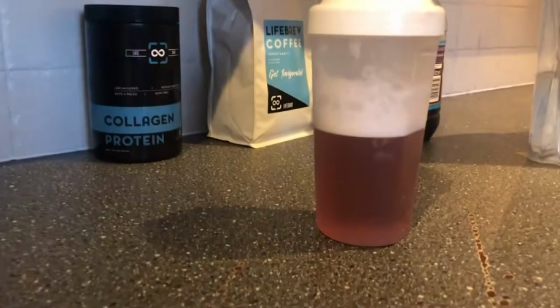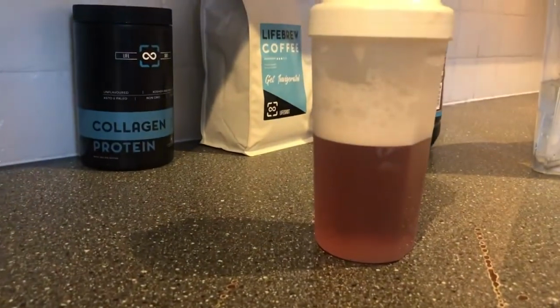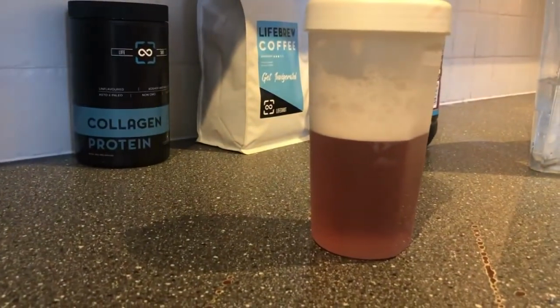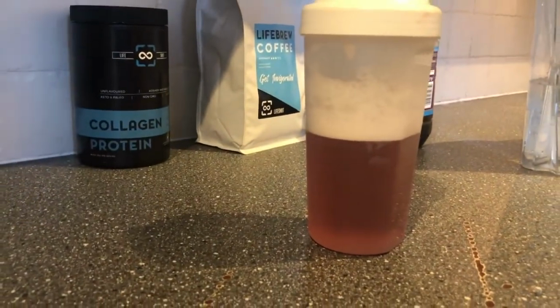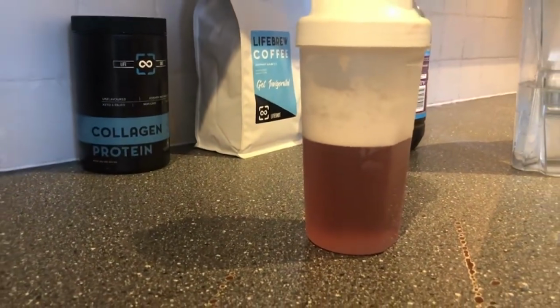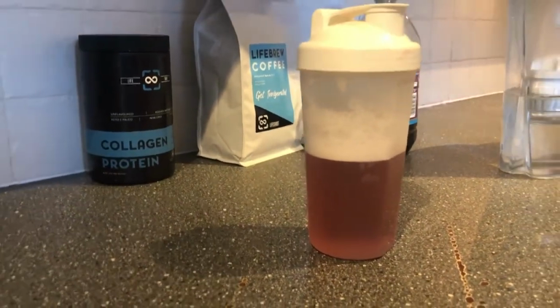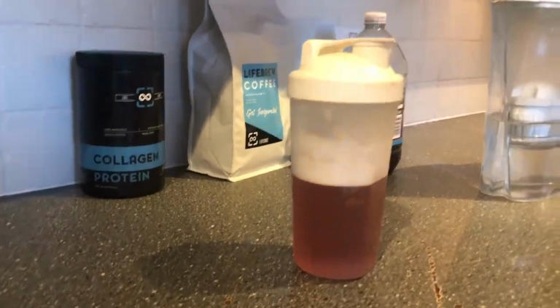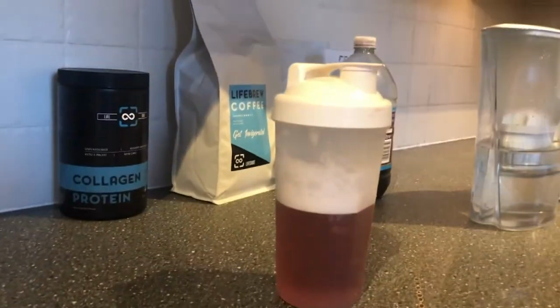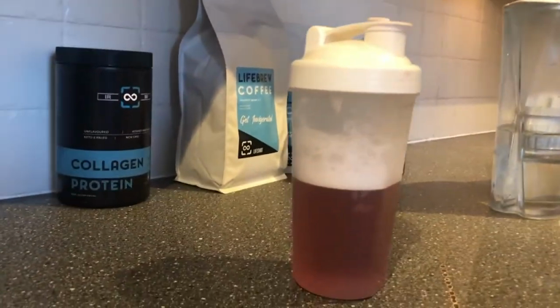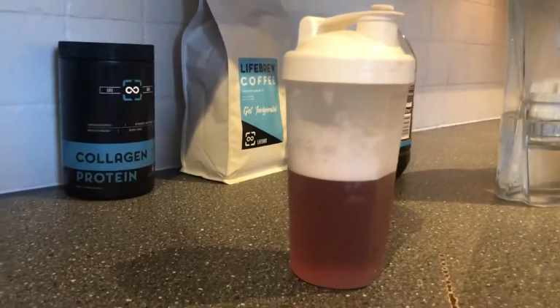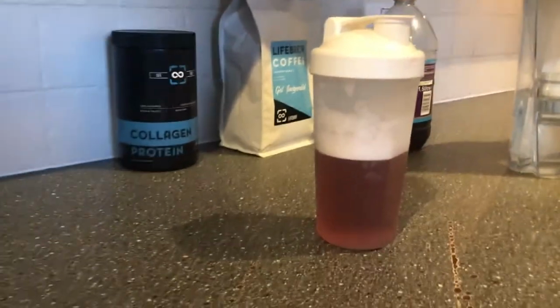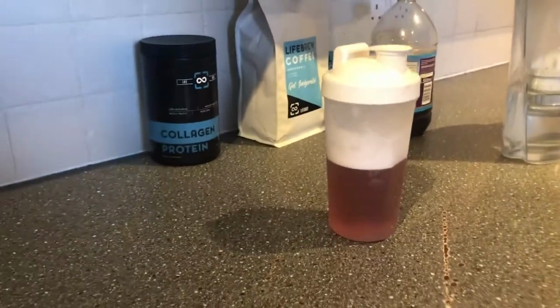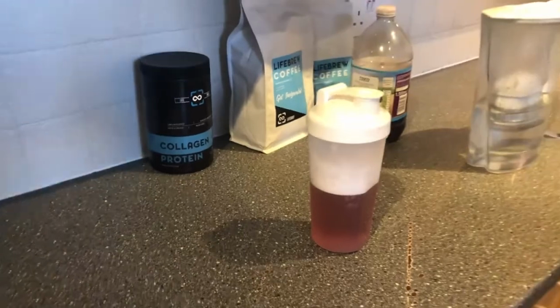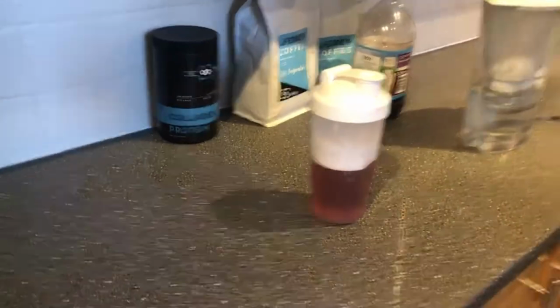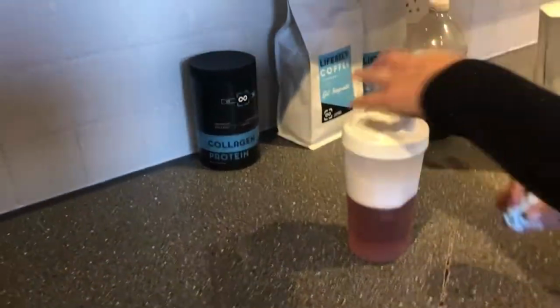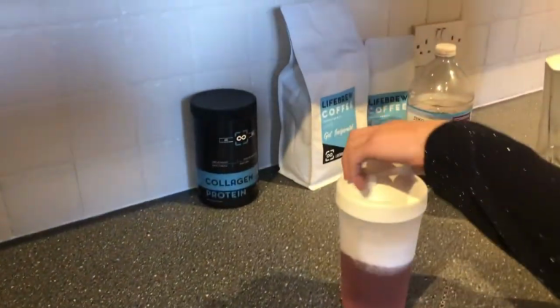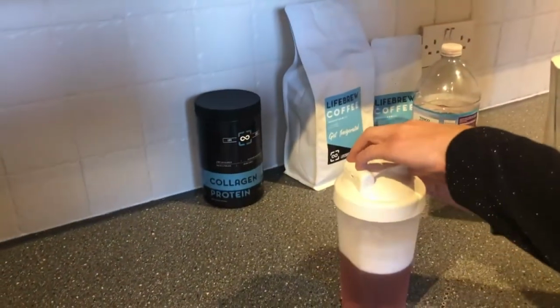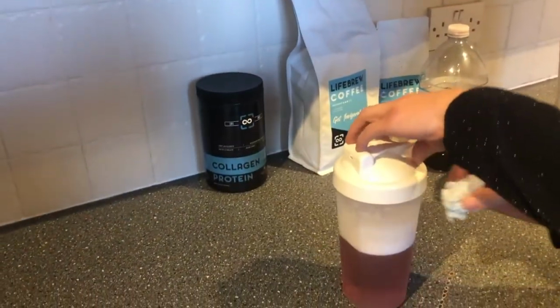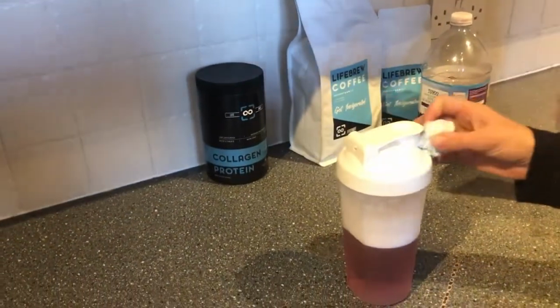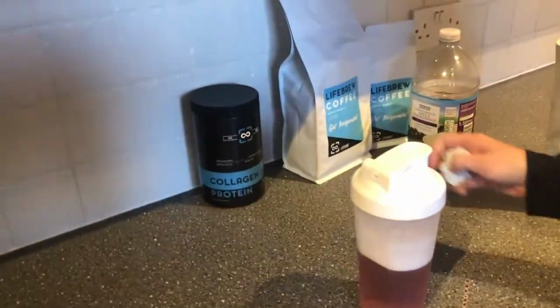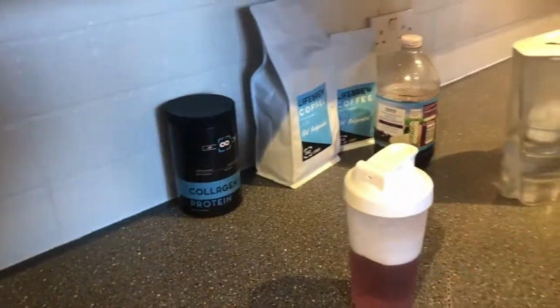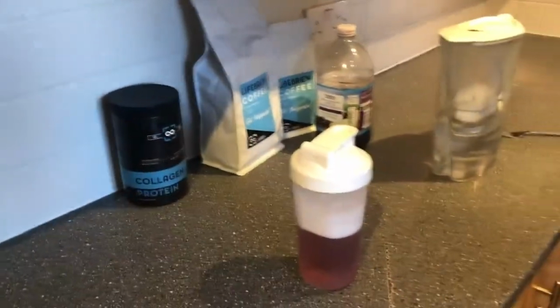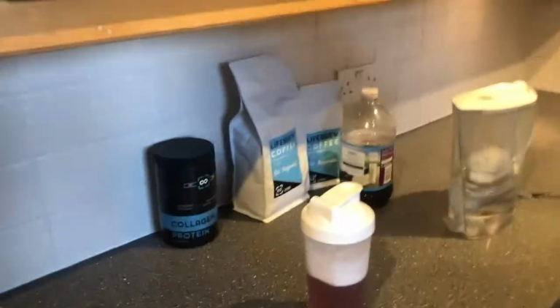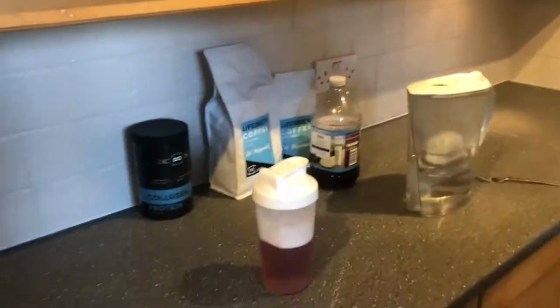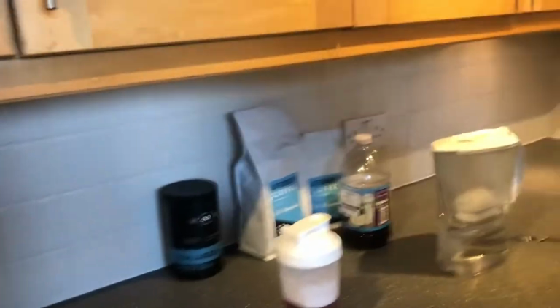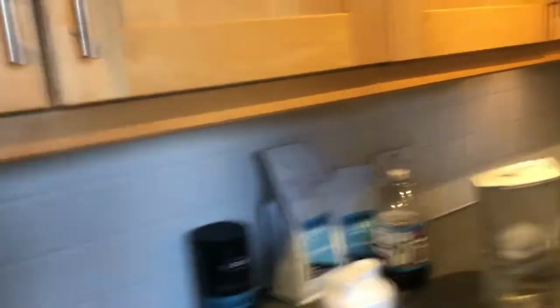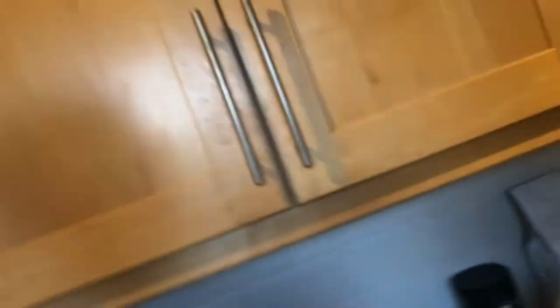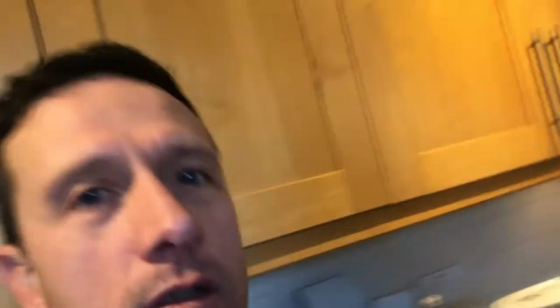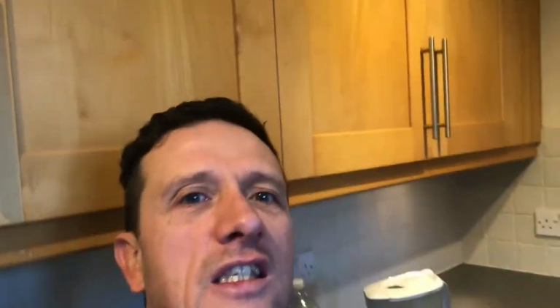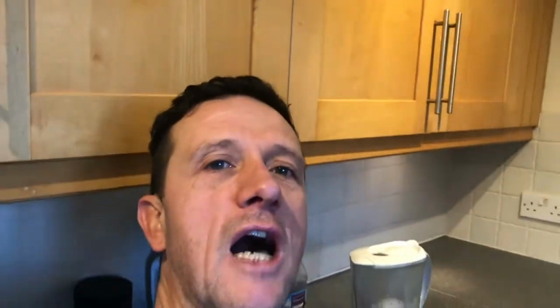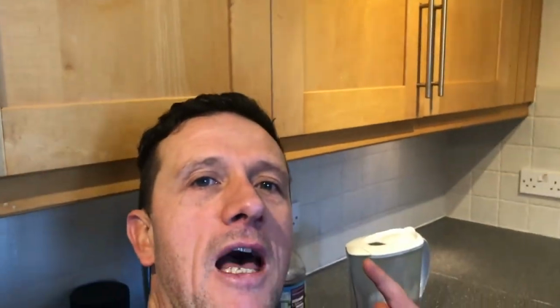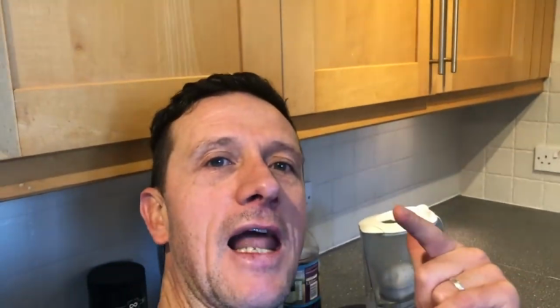My beautiful assistant Esther Grove — thanks so much for helping. As you can see, the foam is taking a while to die down because of the vigorous shaking! That's one way you can consume Life Shot collagen protein. Thanks for watching — please remember to subscribe and like.